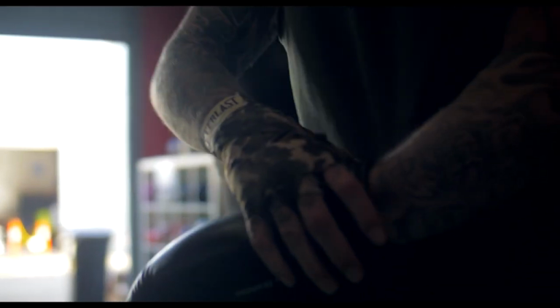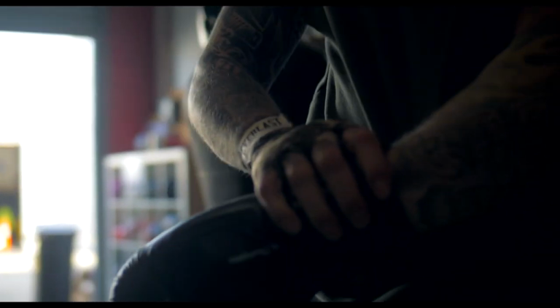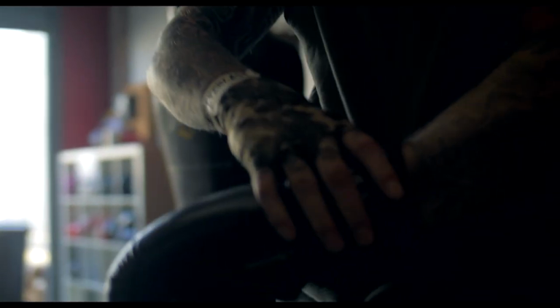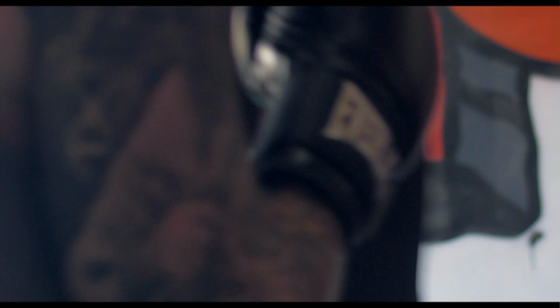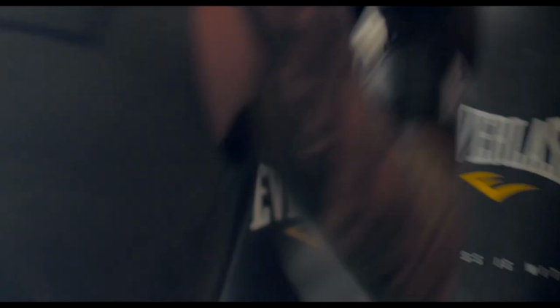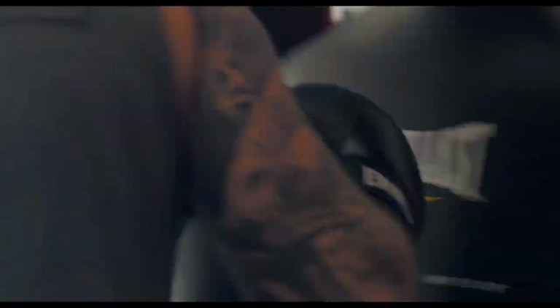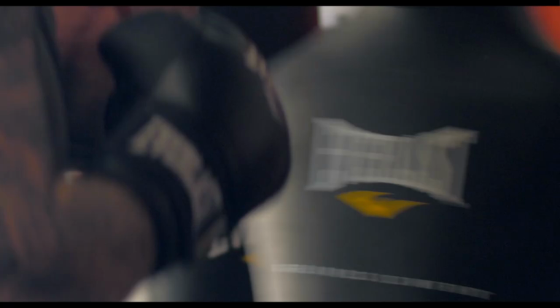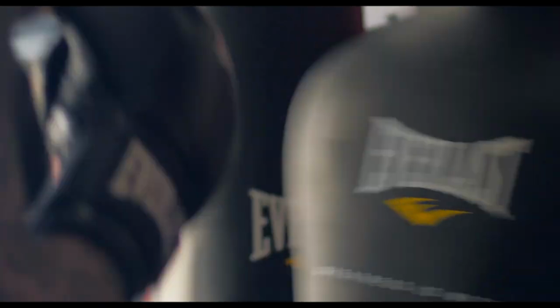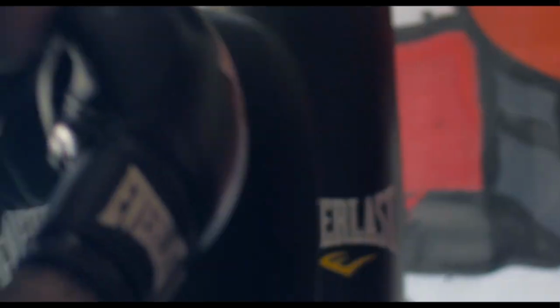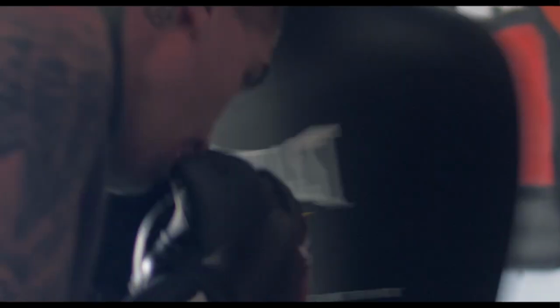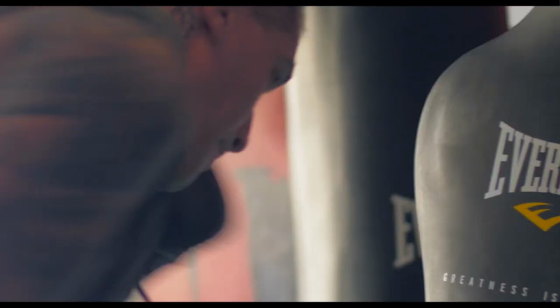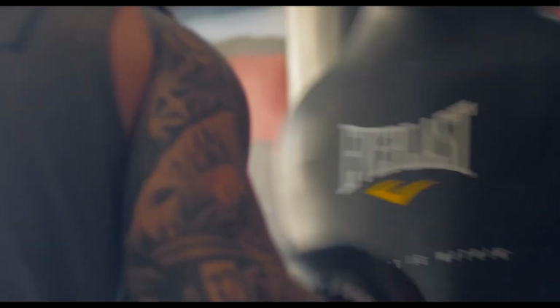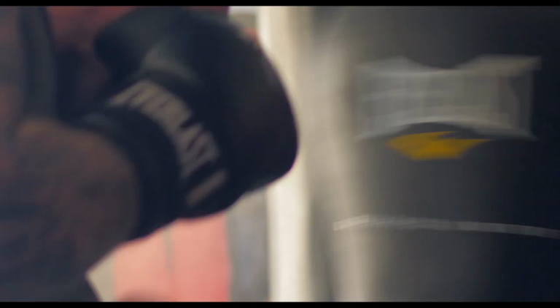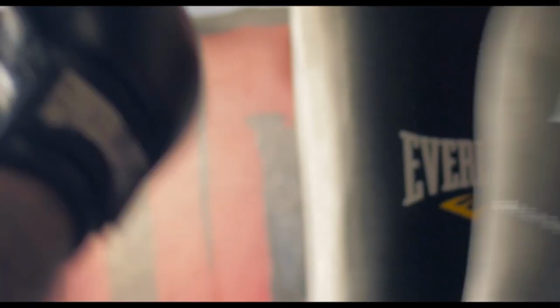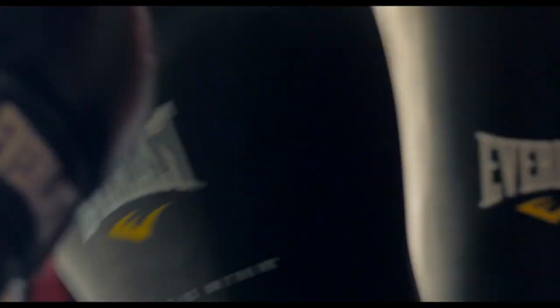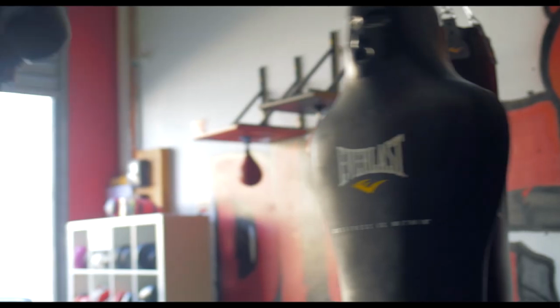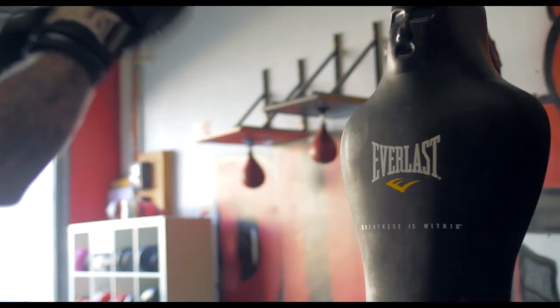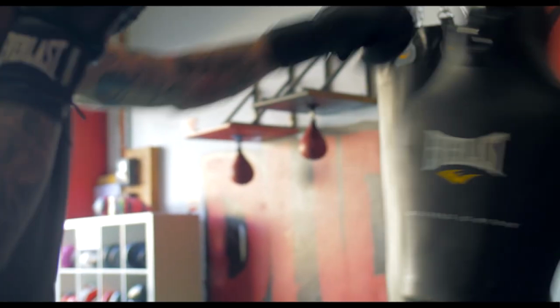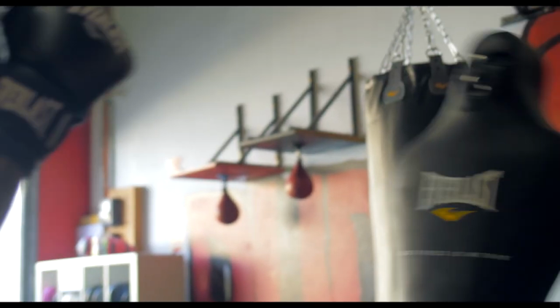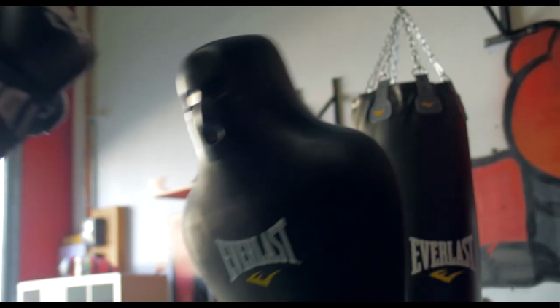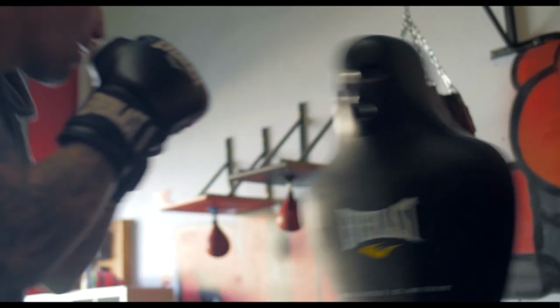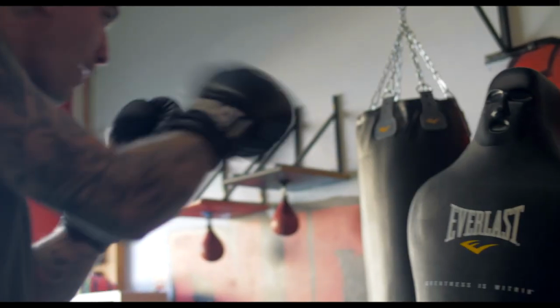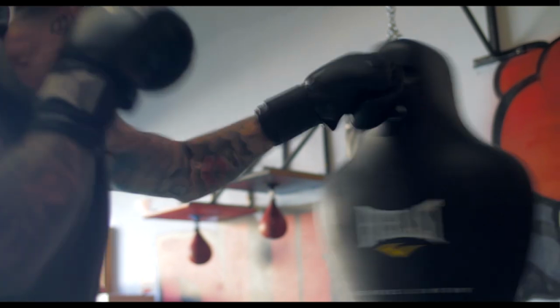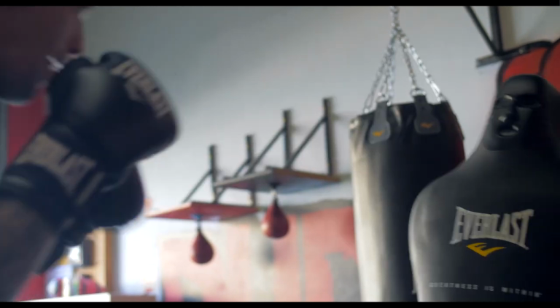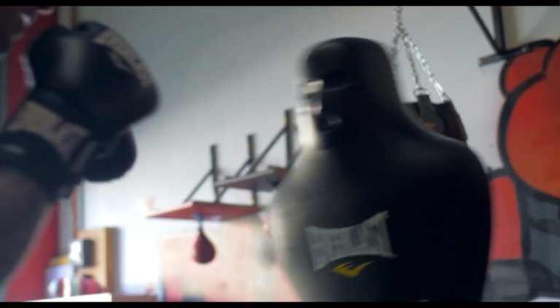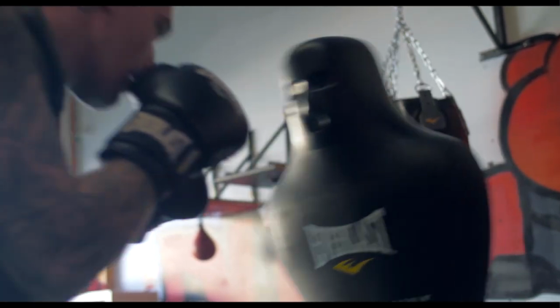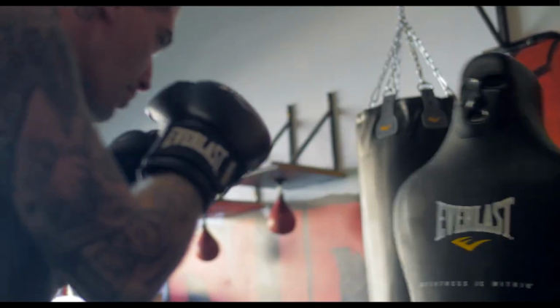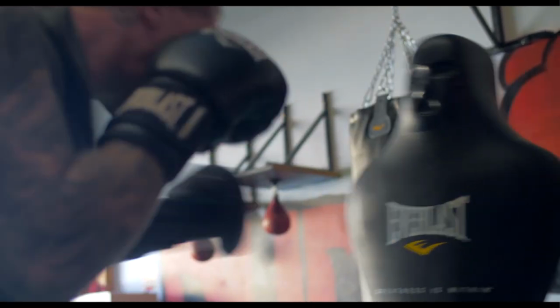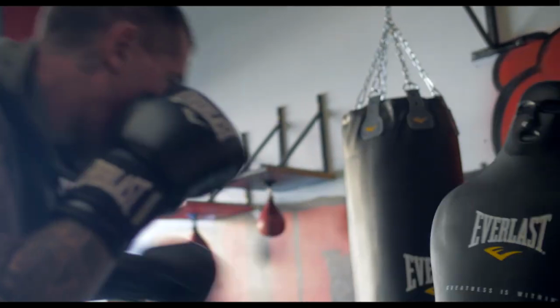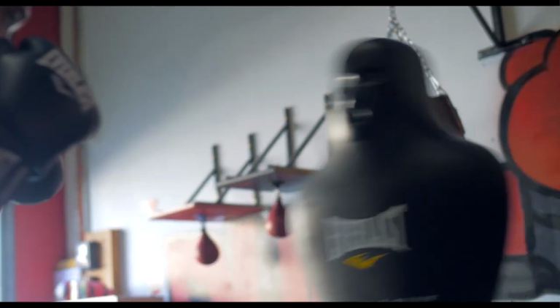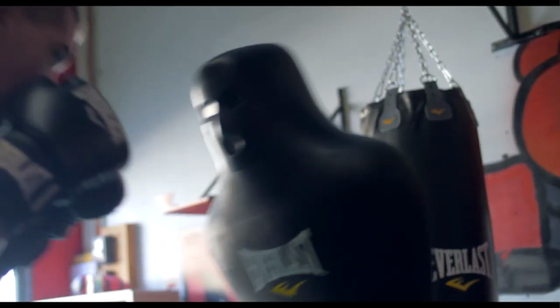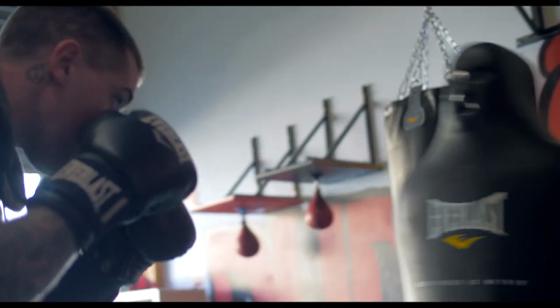With the Sparringman it moves around — you've got the spring on it which makes the Sparringman move, so it also improves your hand-eye coordination and also your punching accuracy.